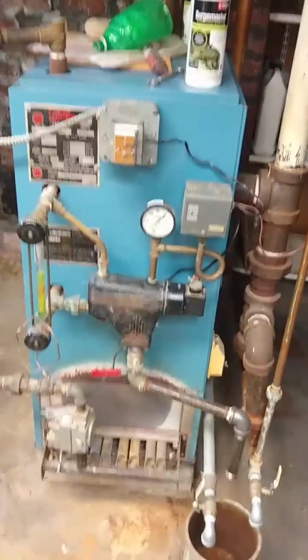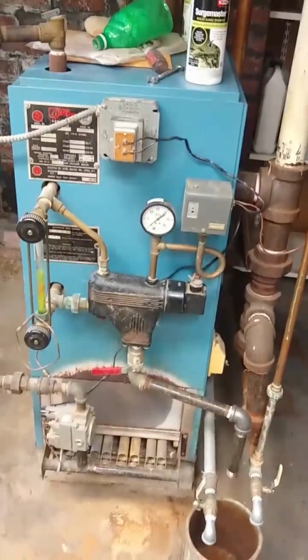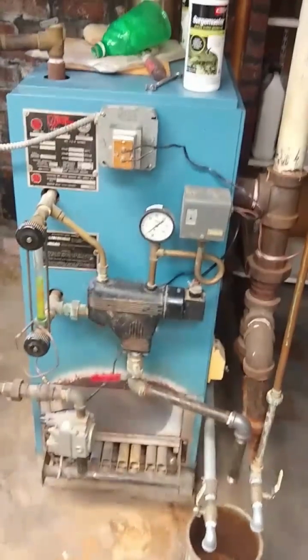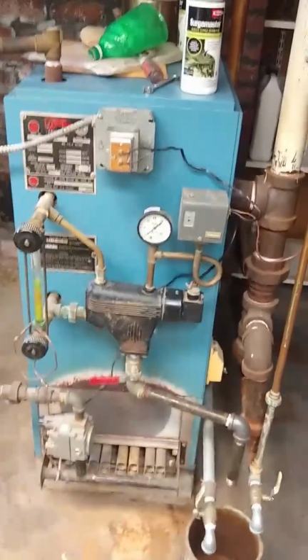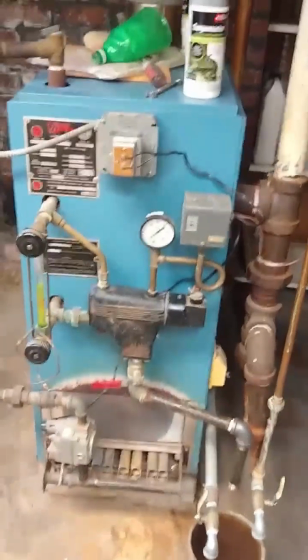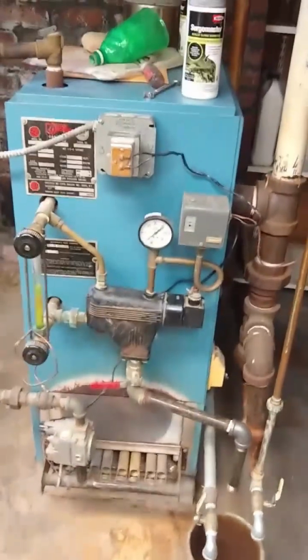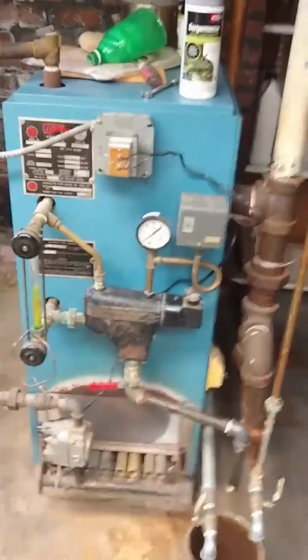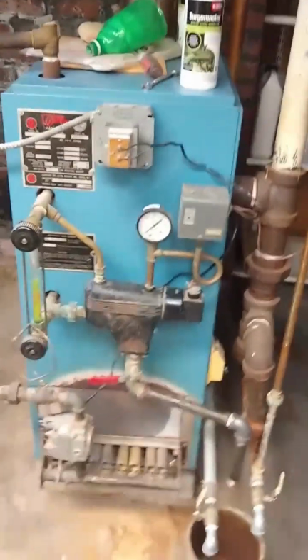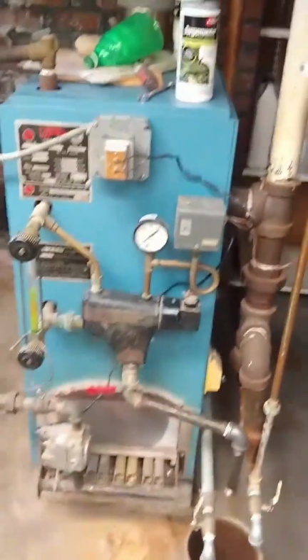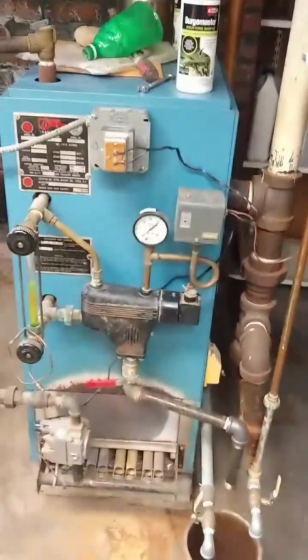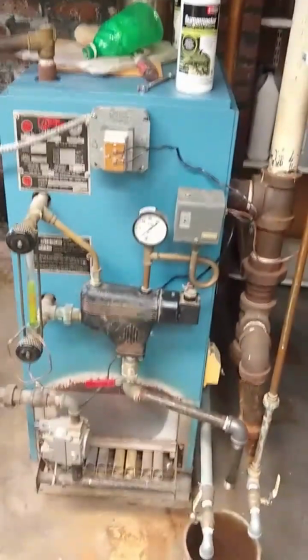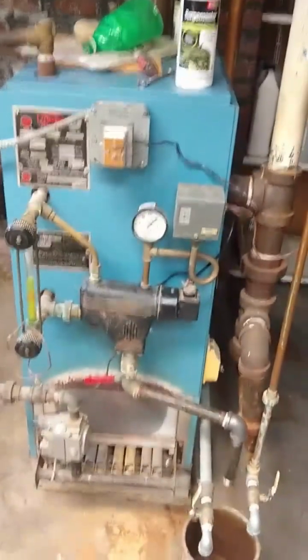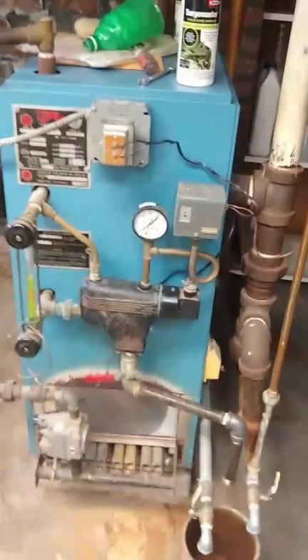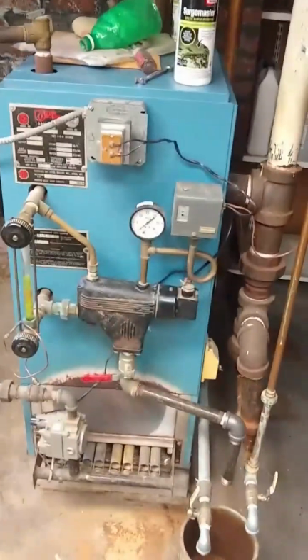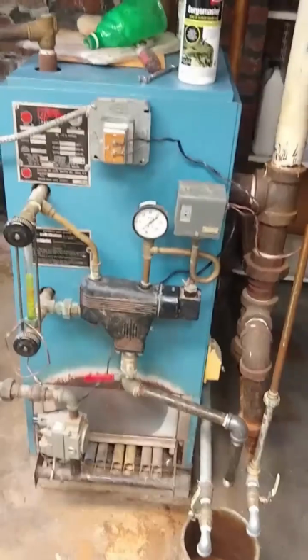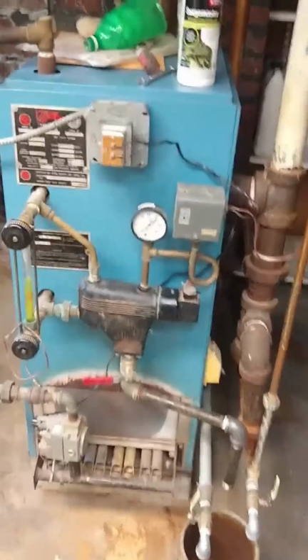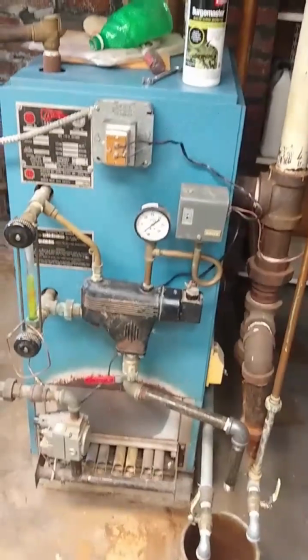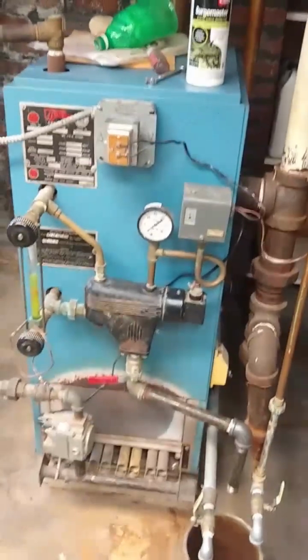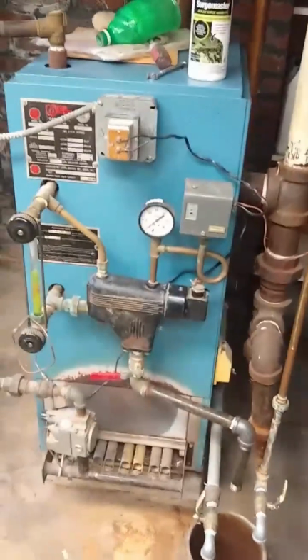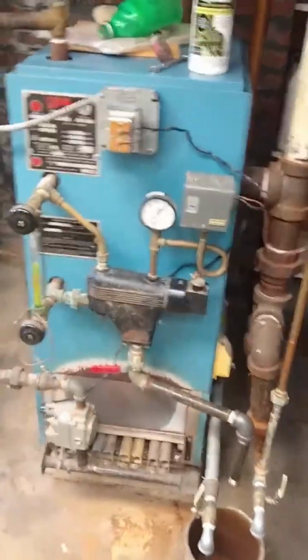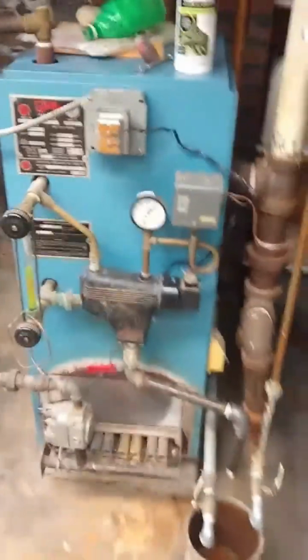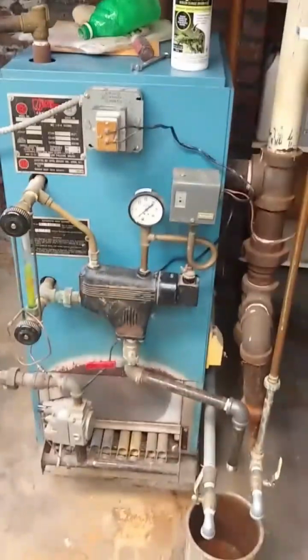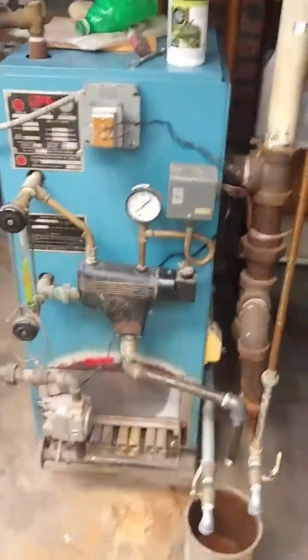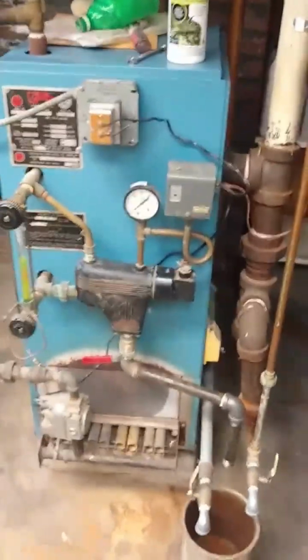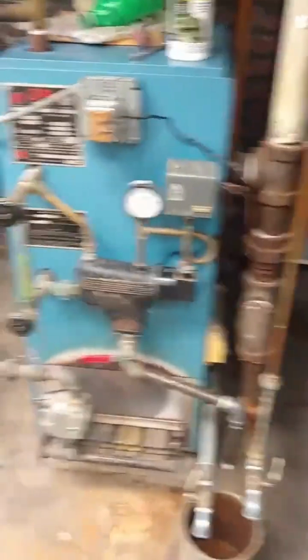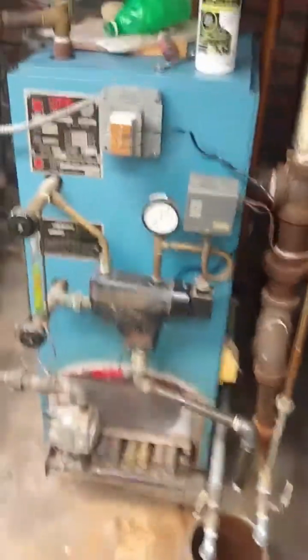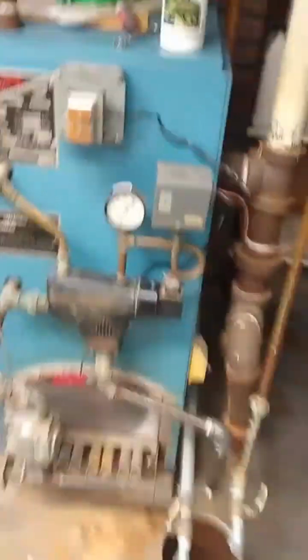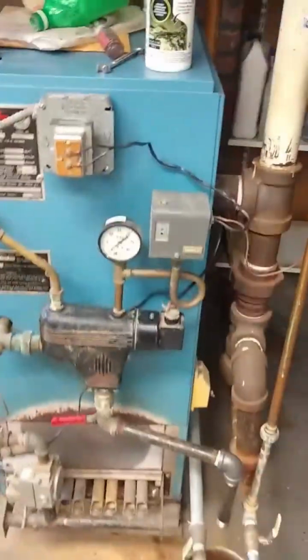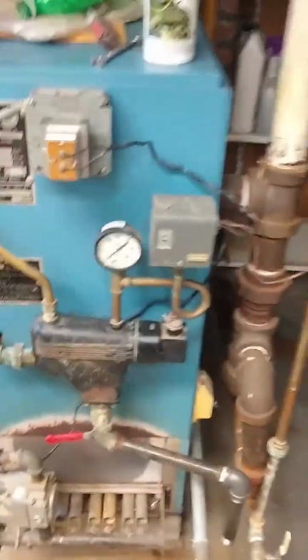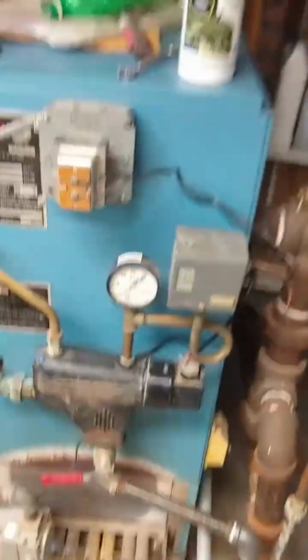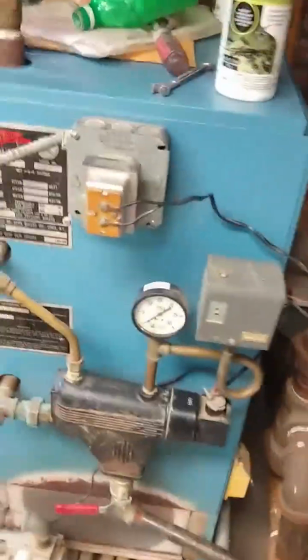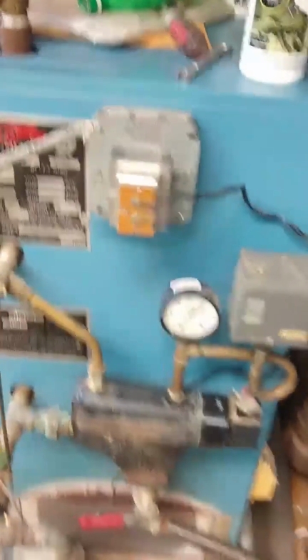This is a video about how to maintain the boiler at 133 Elmer Avenue. This is the boiler. It has some primary components that I'll show you.